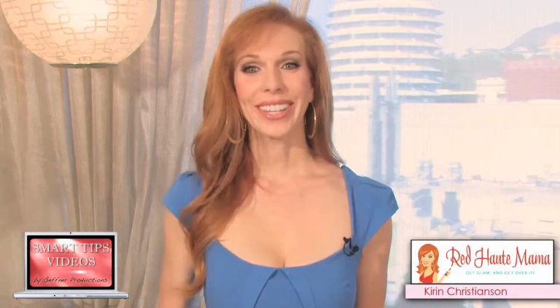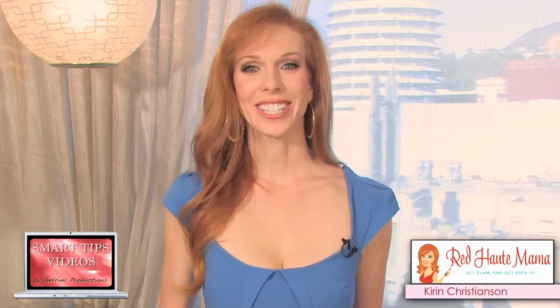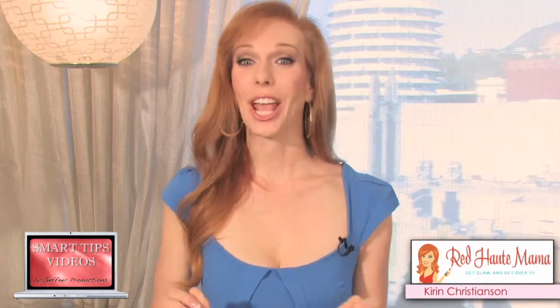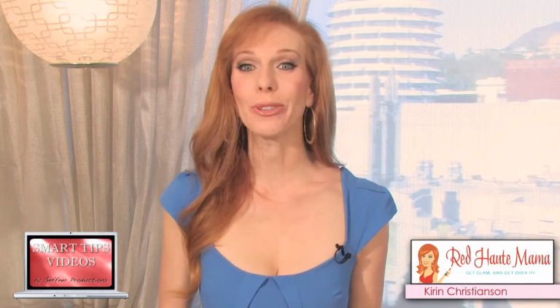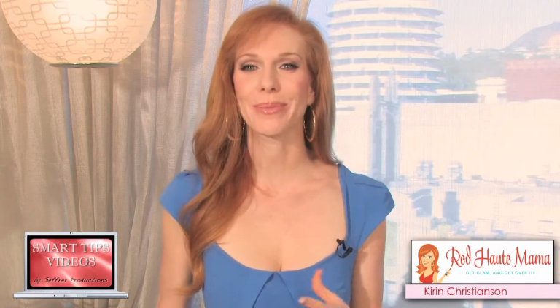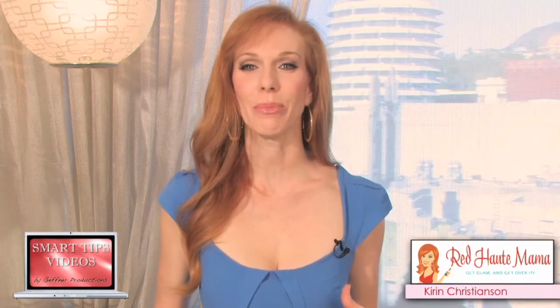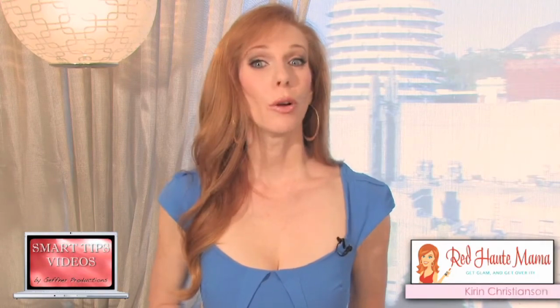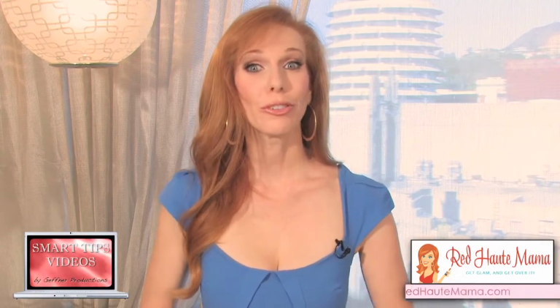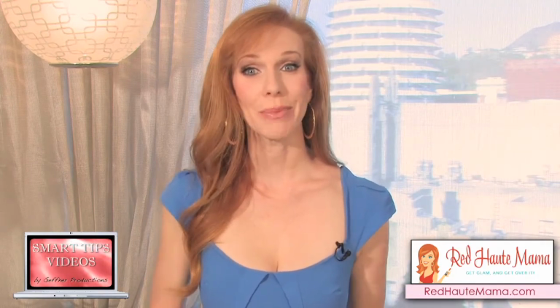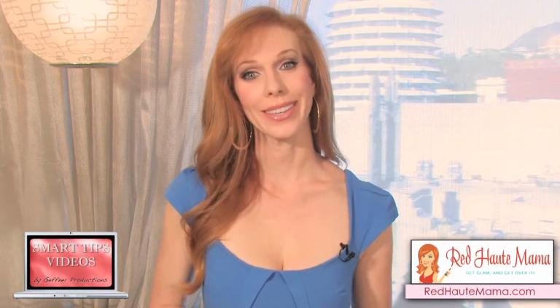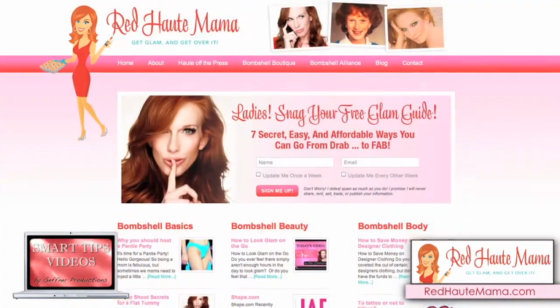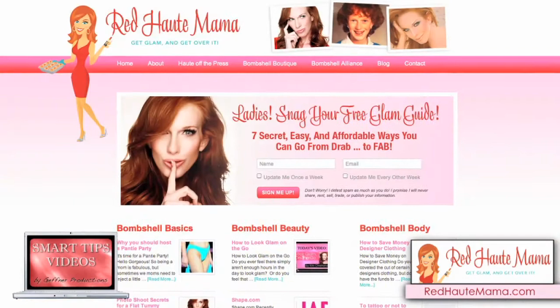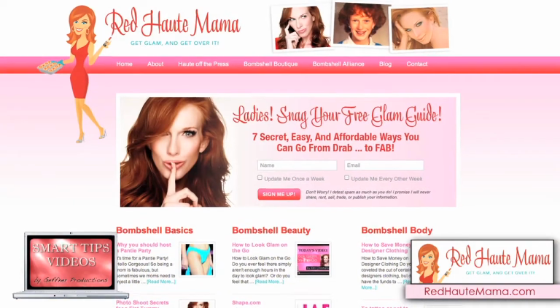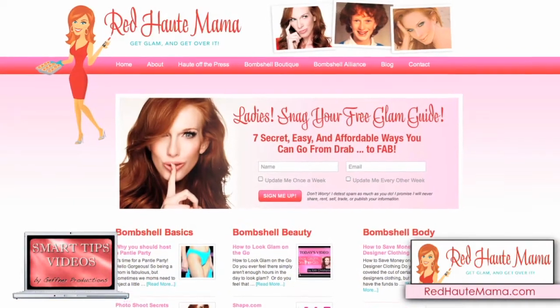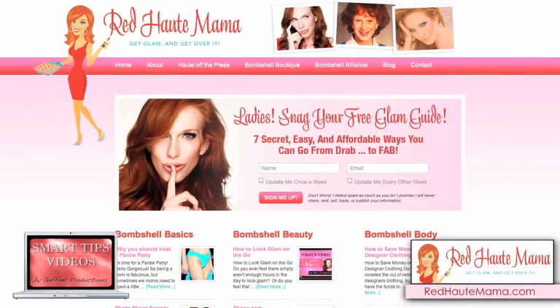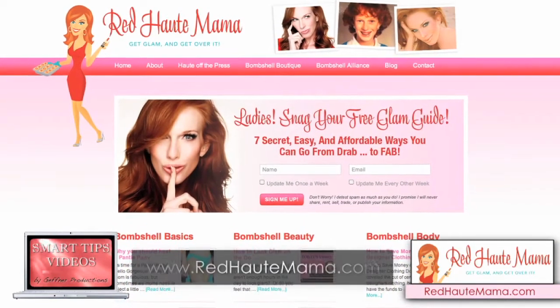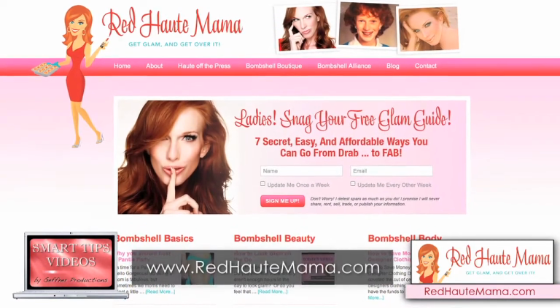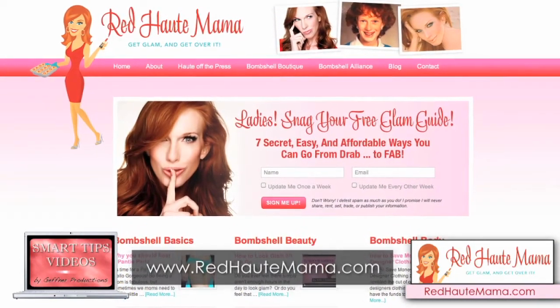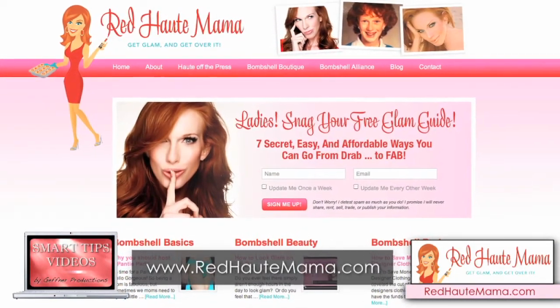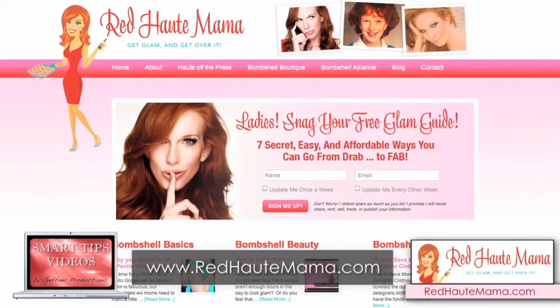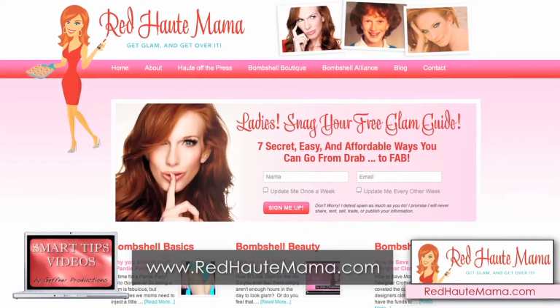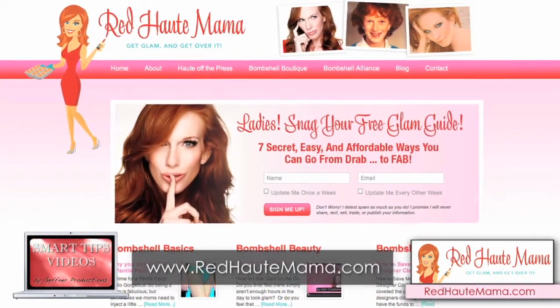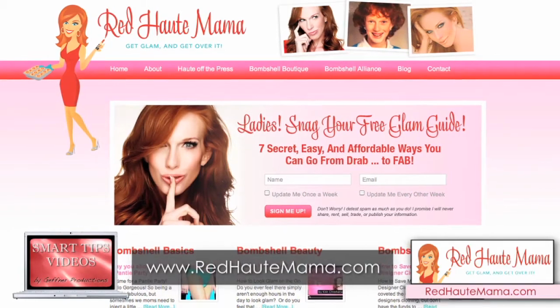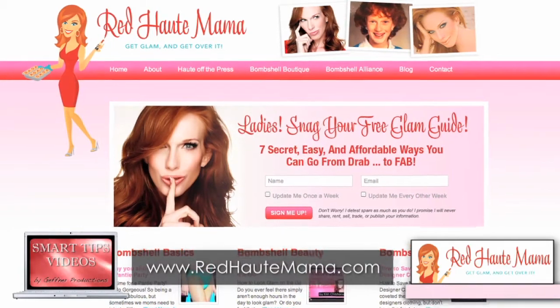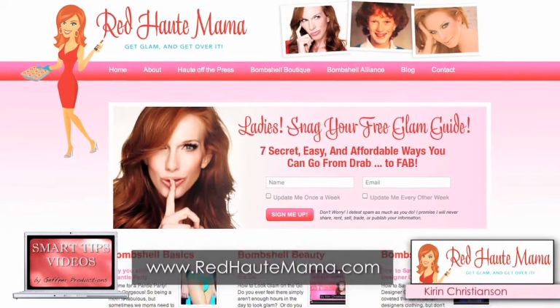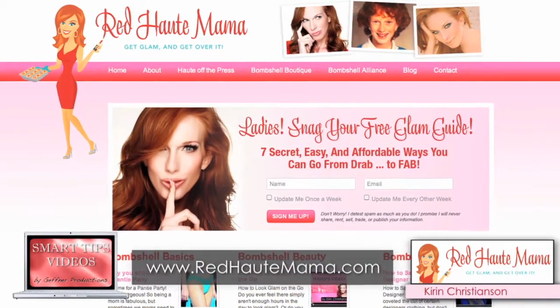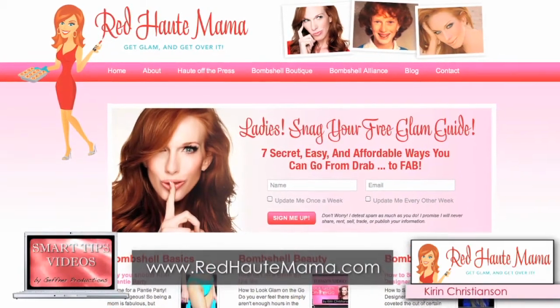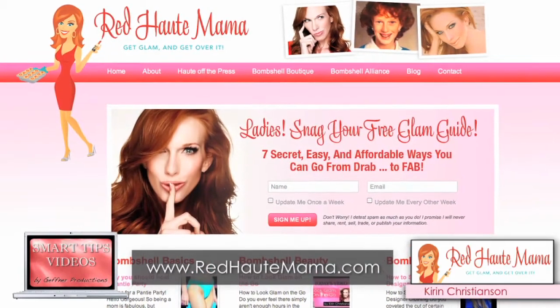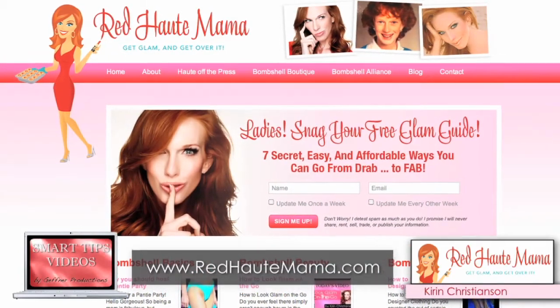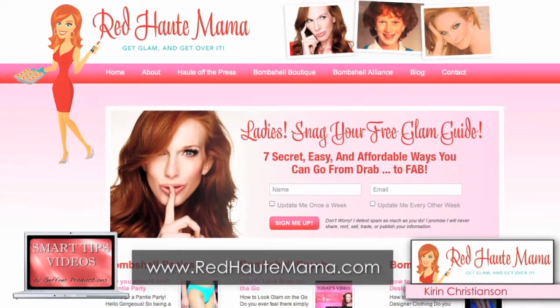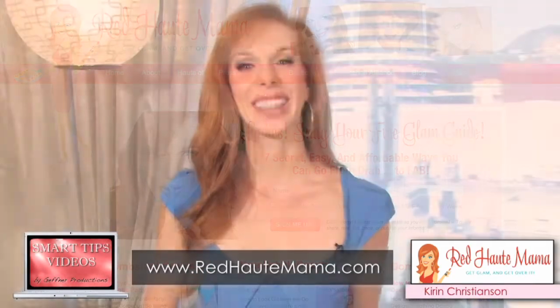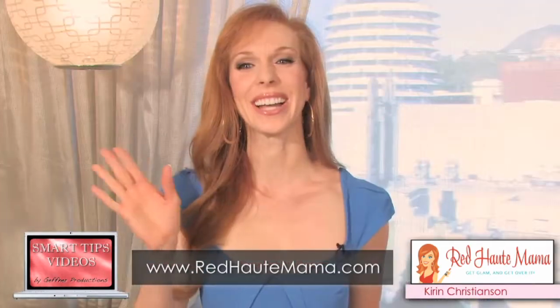I'm Kieran Christensen and I hope you enjoyed this smart tip. For more free tips like this, sign up for my glam guide at www.redhotmama.com so that you can feel amorous, glamorous, and flat-out fabulous. Thanks for watching.